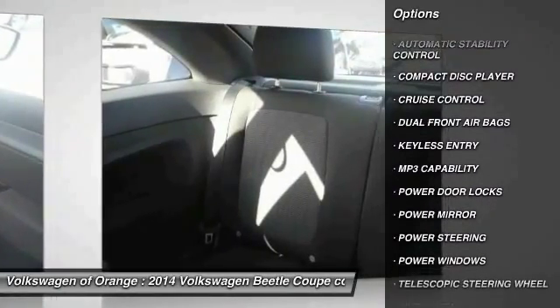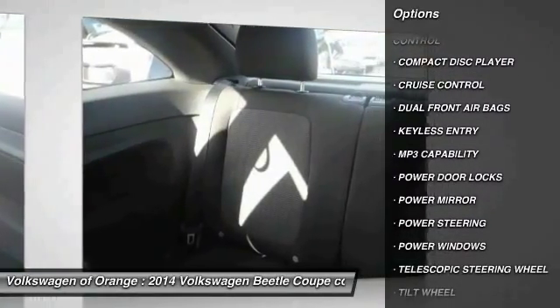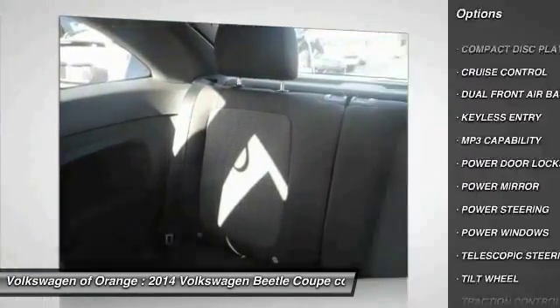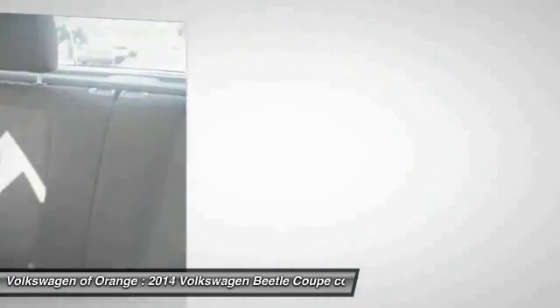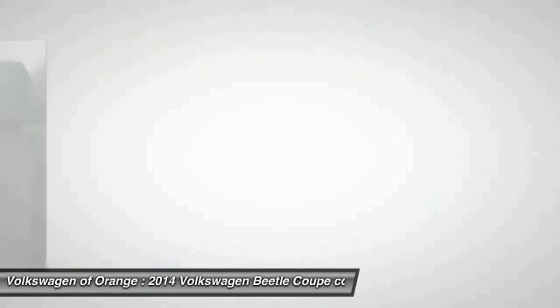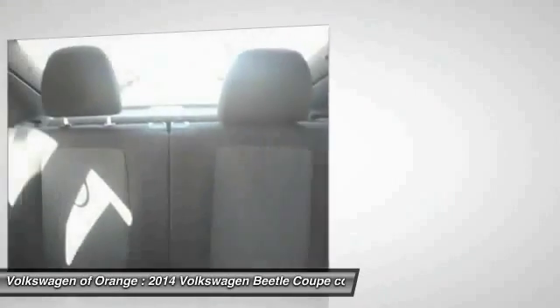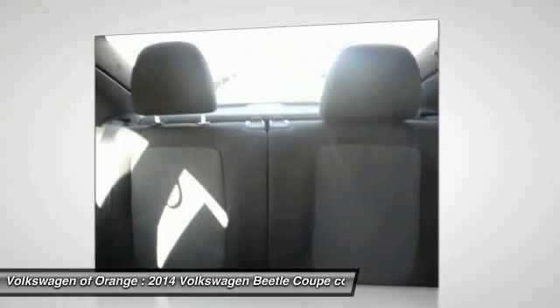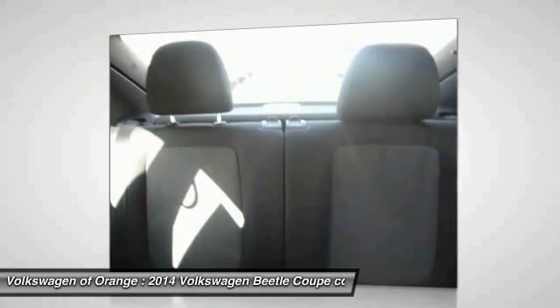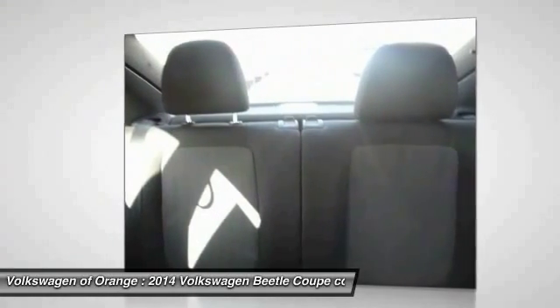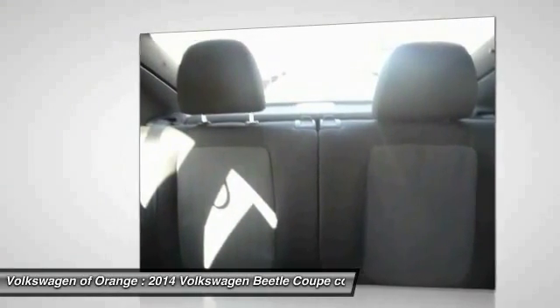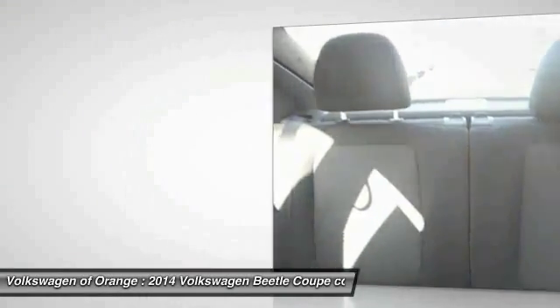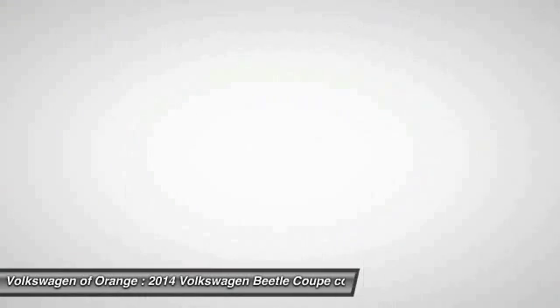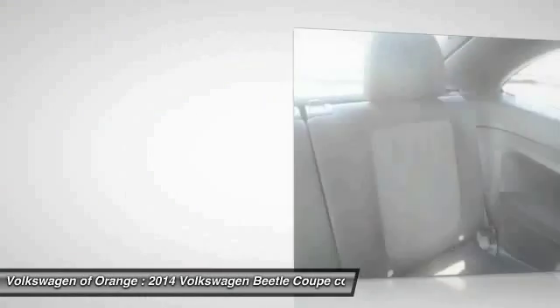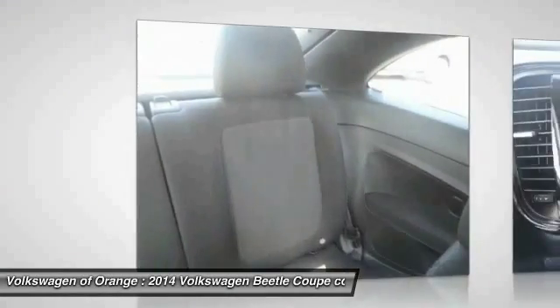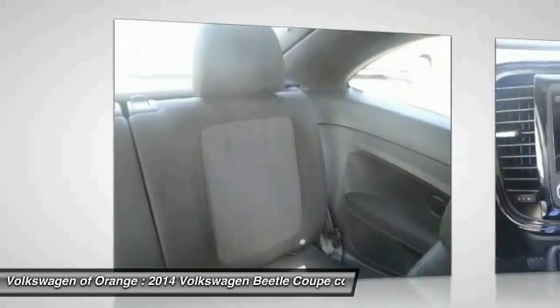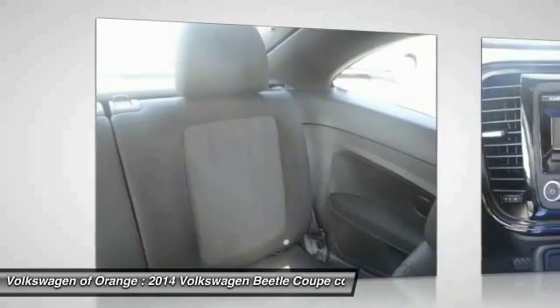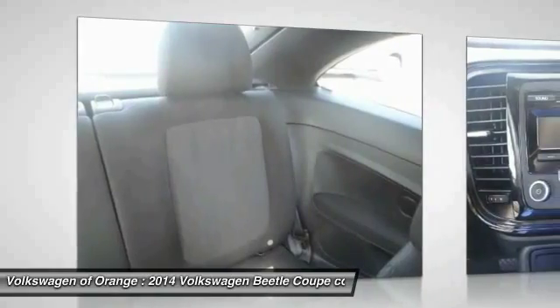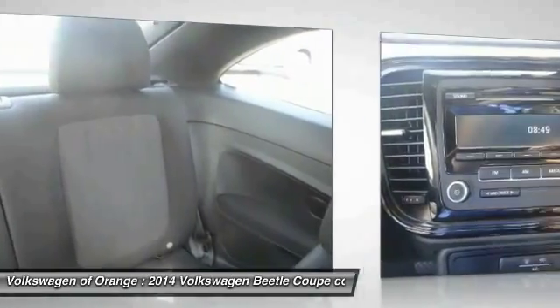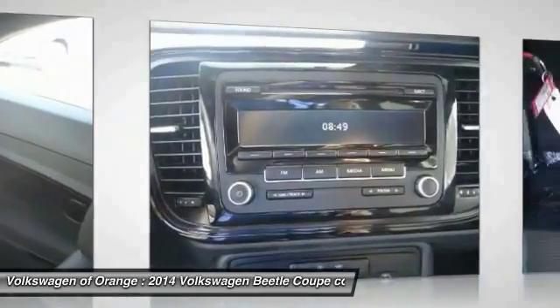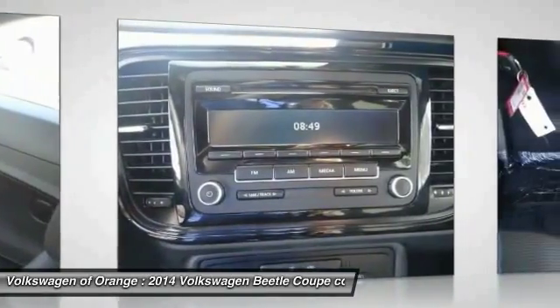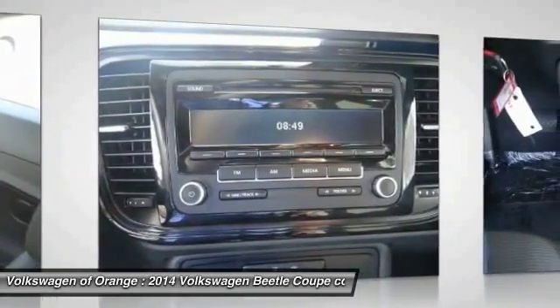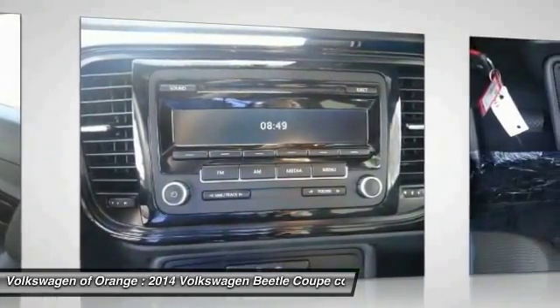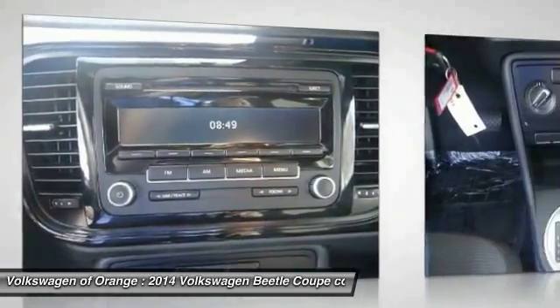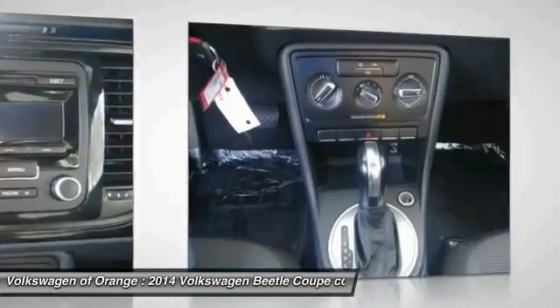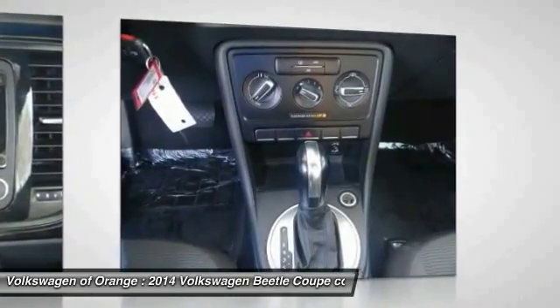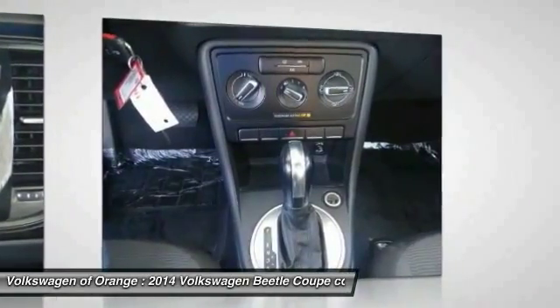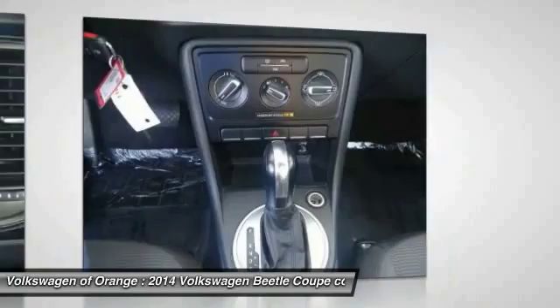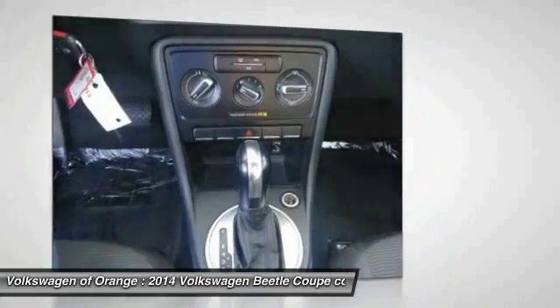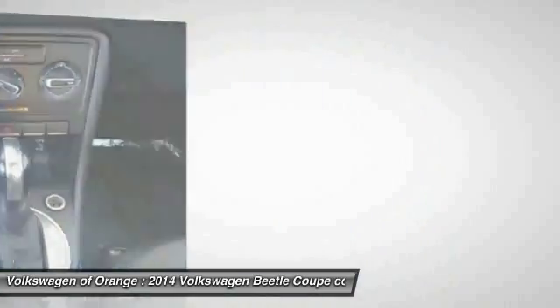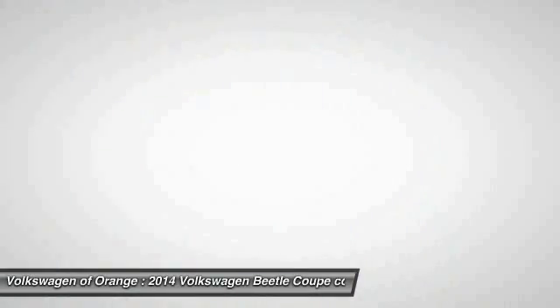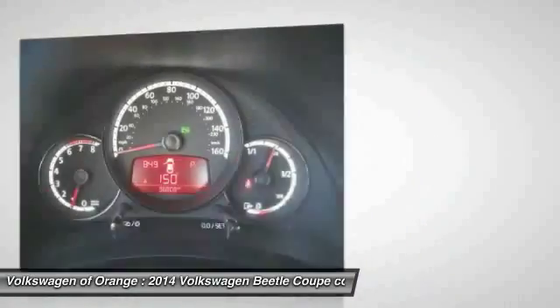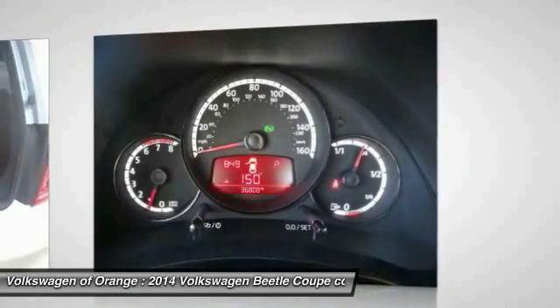Front cruise control, automatic stability control, AM FM stereo radio, power door locks, MP3 capability. This vehicle offers reliability and good looks at a great price. So come in and take a test drive today.